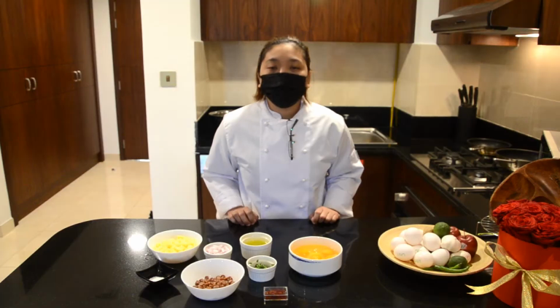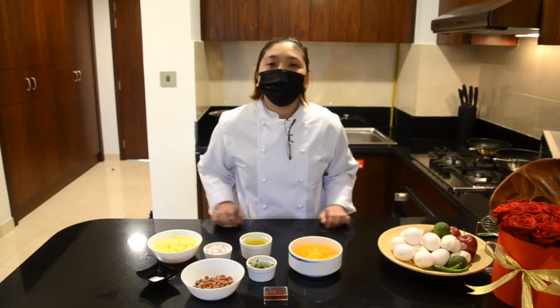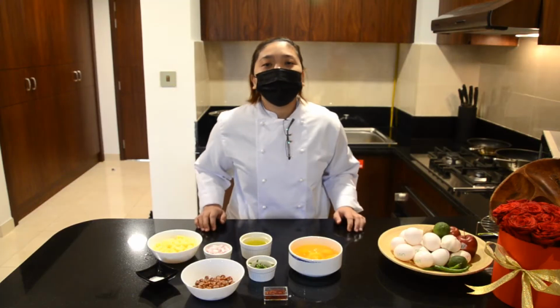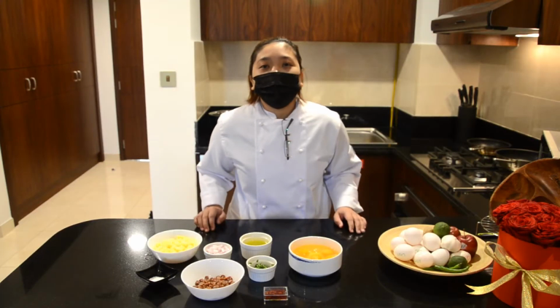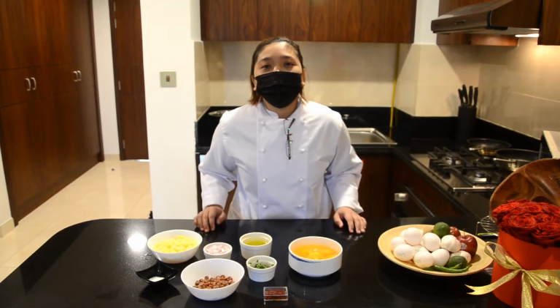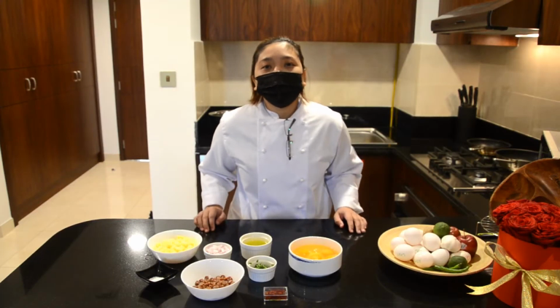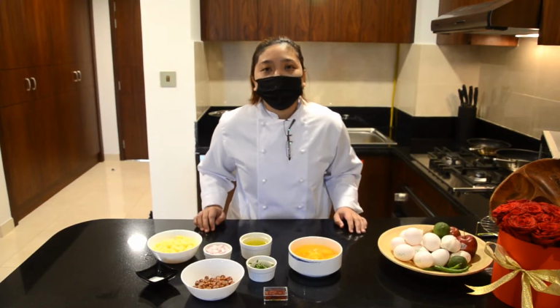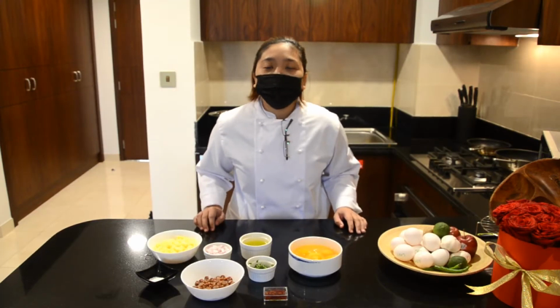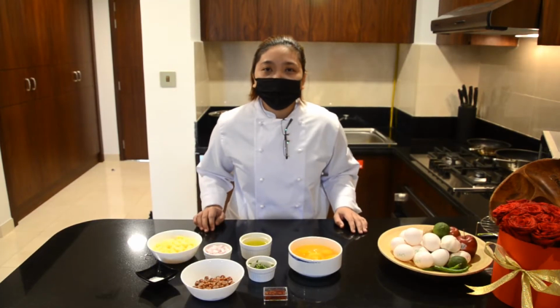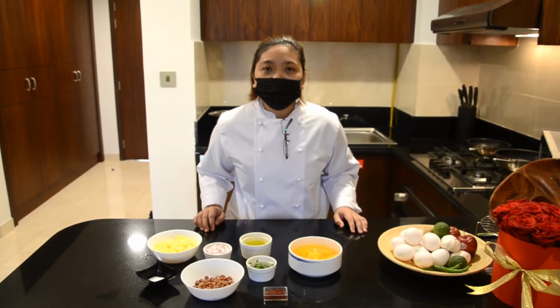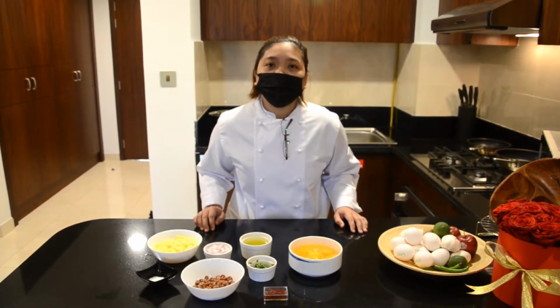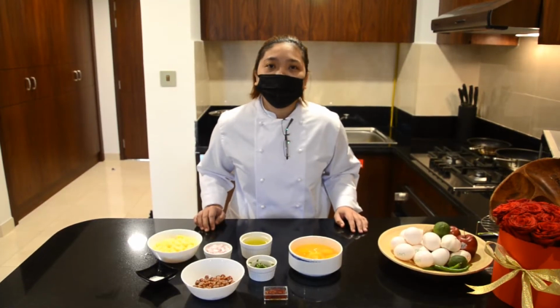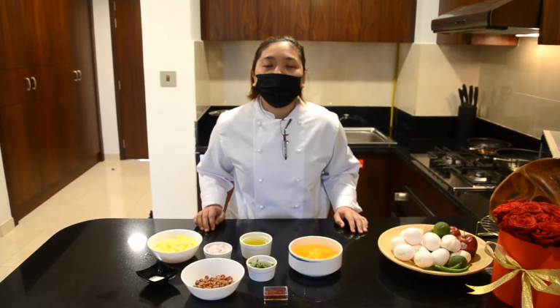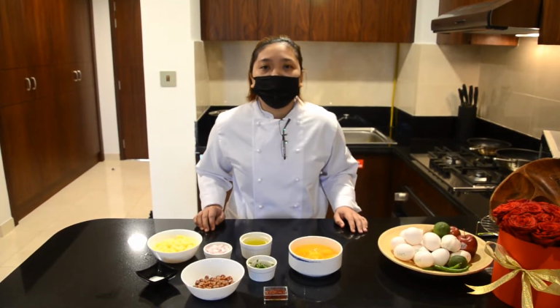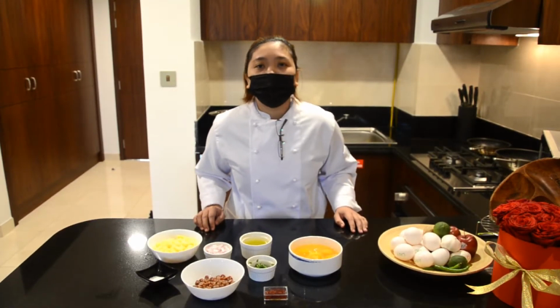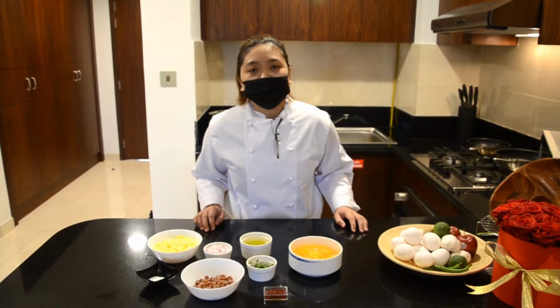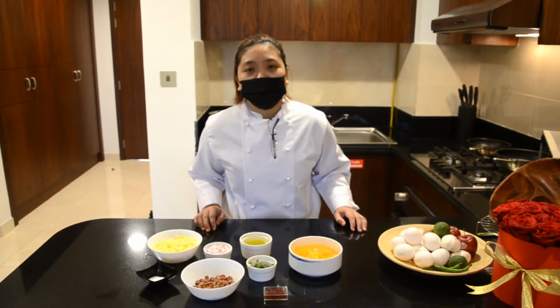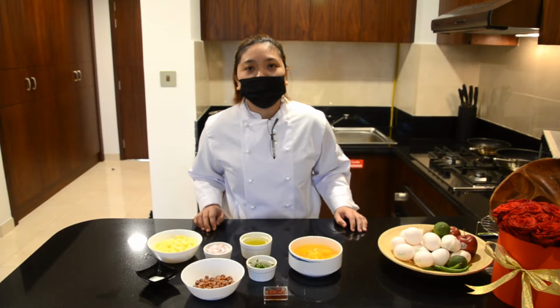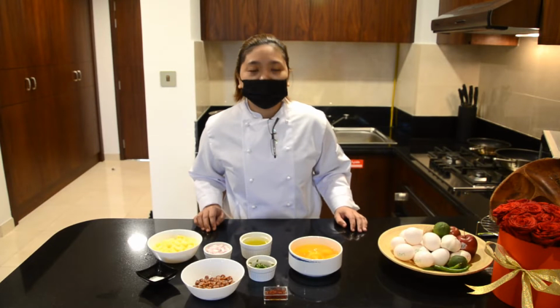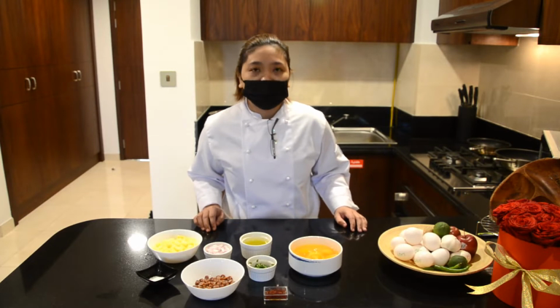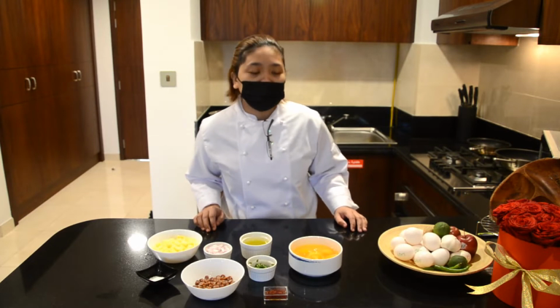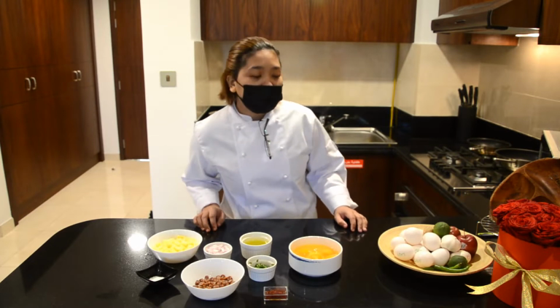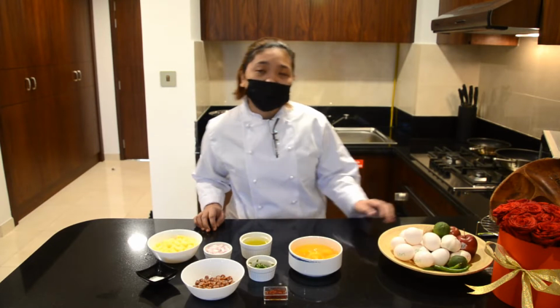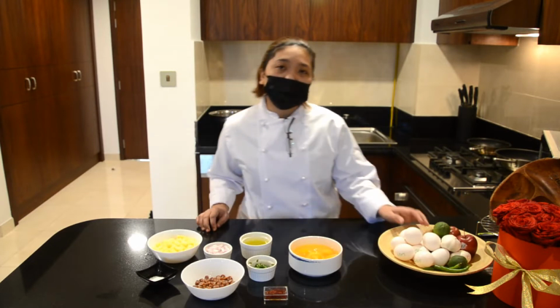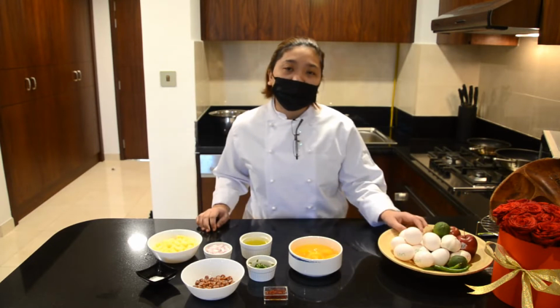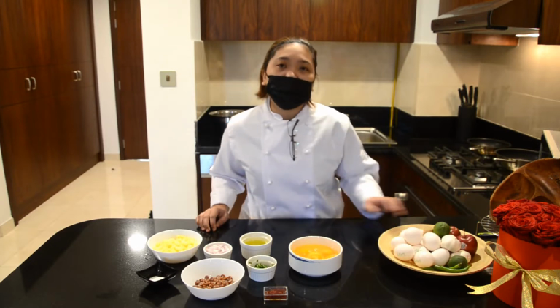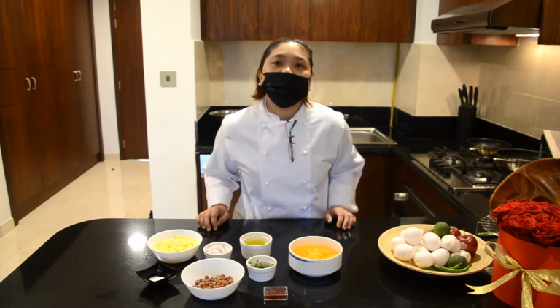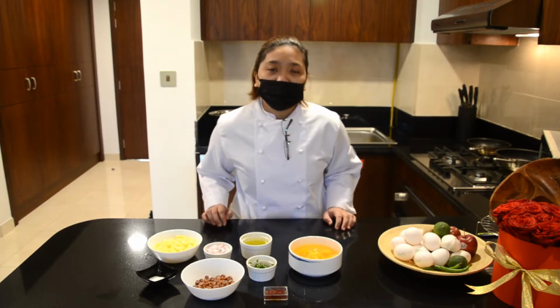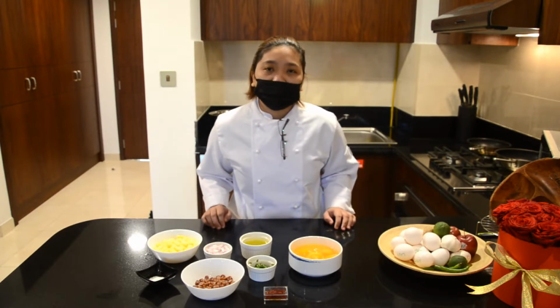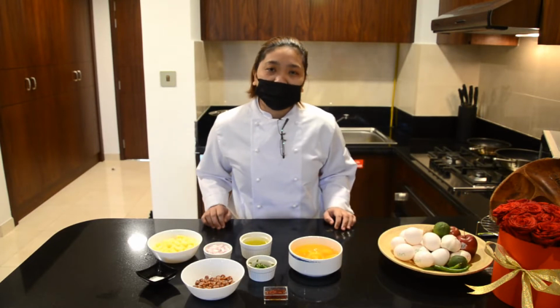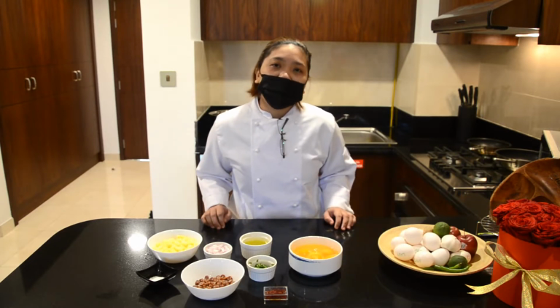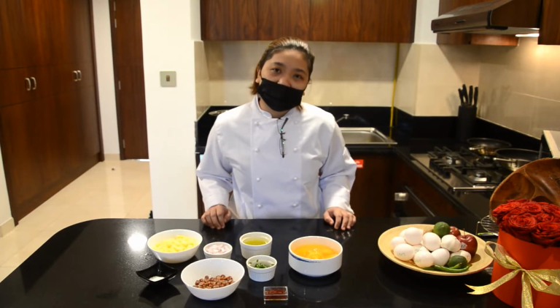My recipe for today is how to make a chorizo saffron parsley omelet tortilla by using US eggs as my special ingredients.